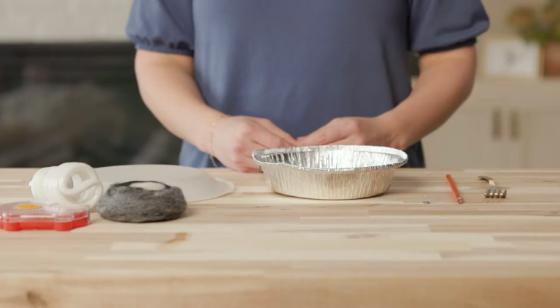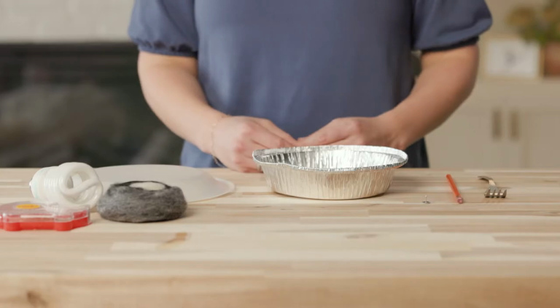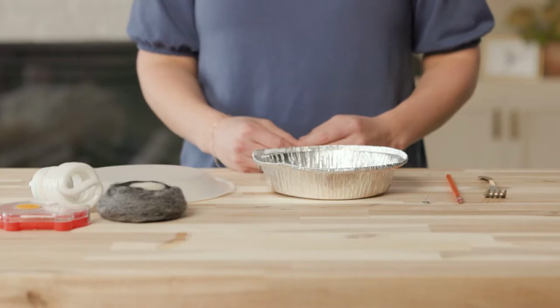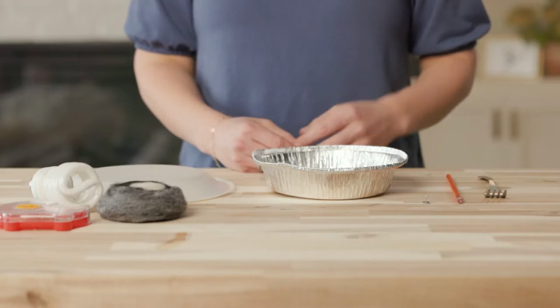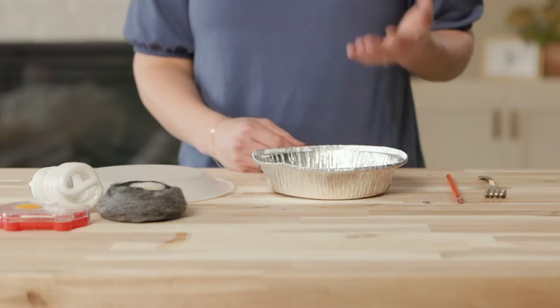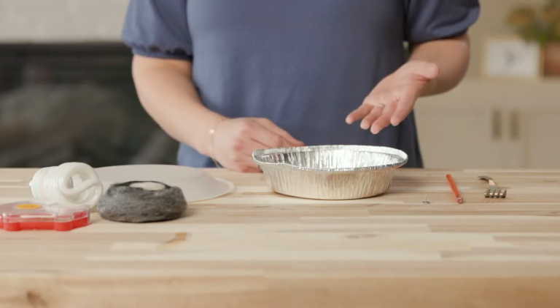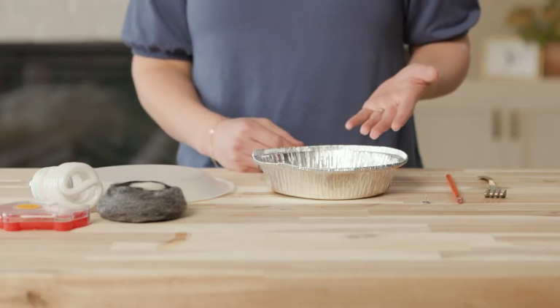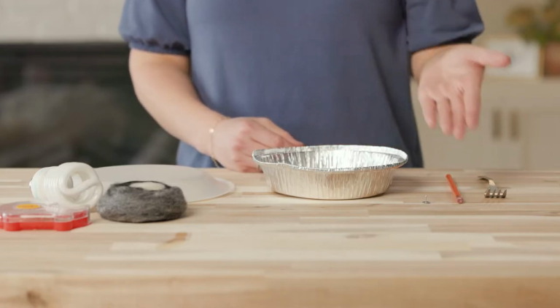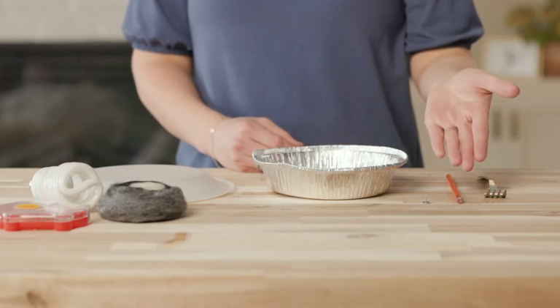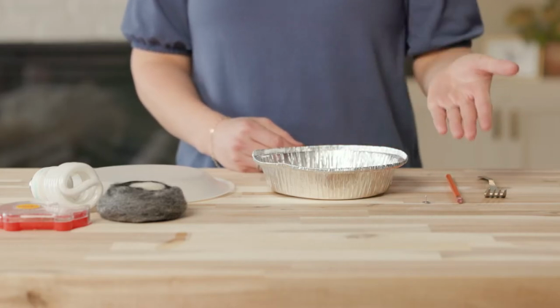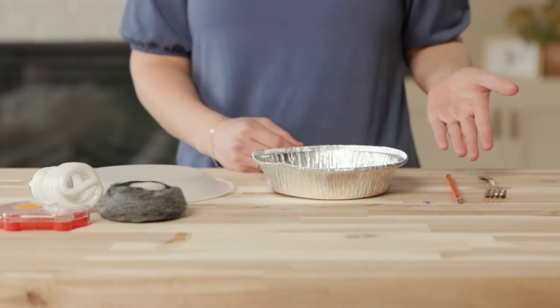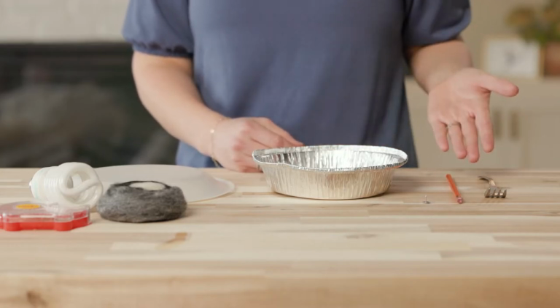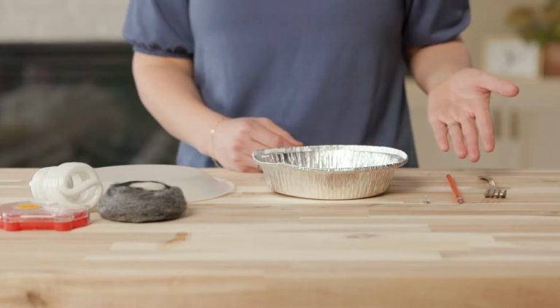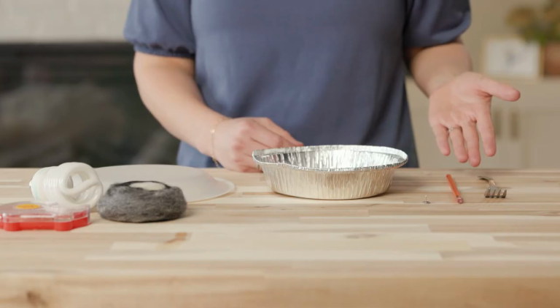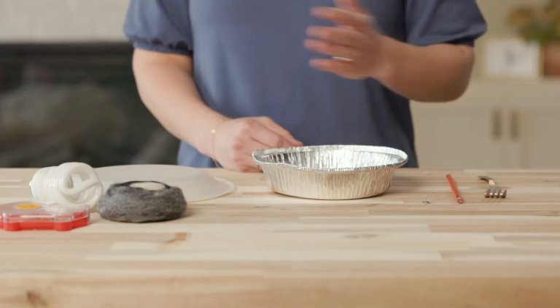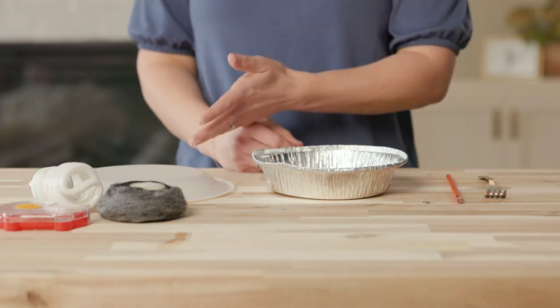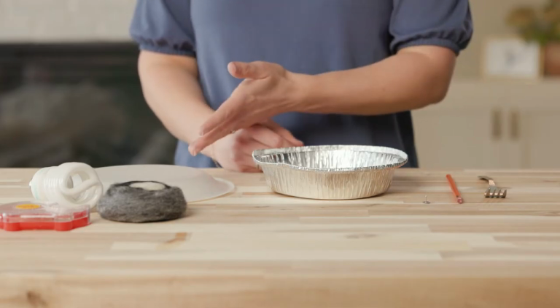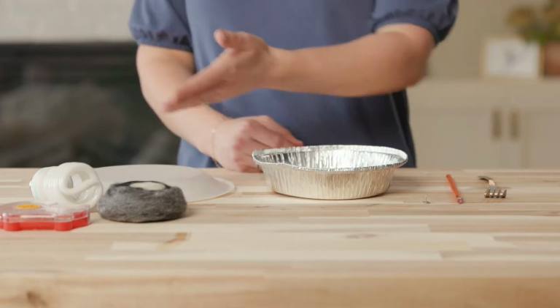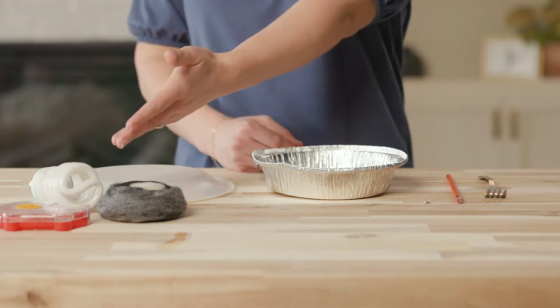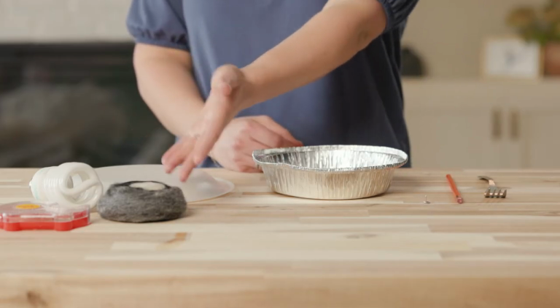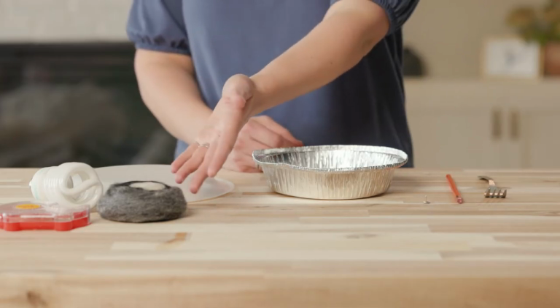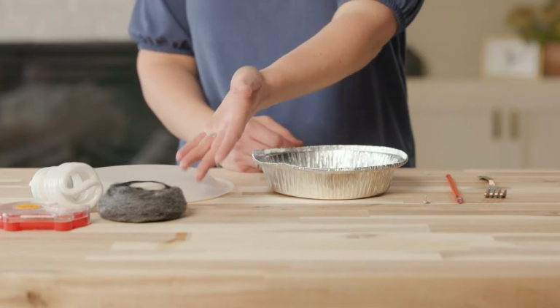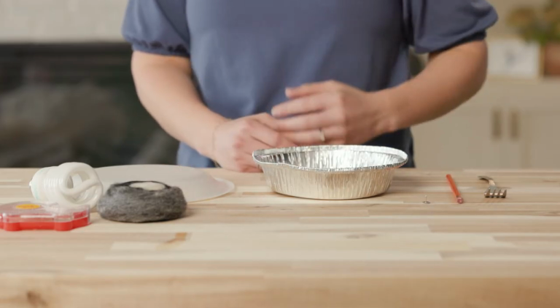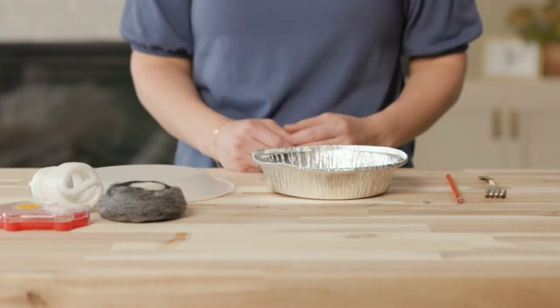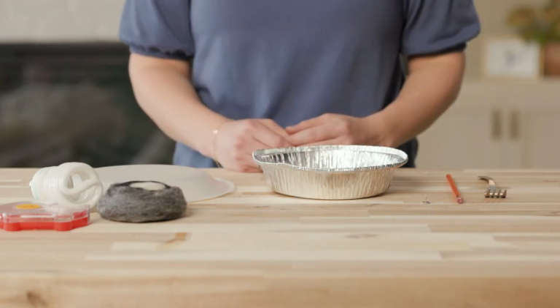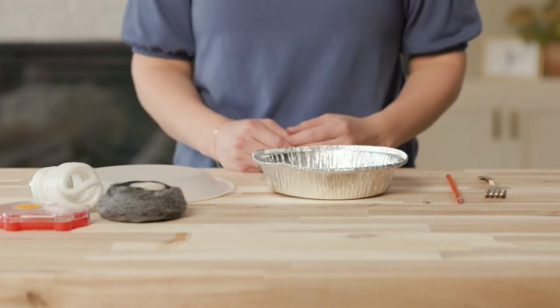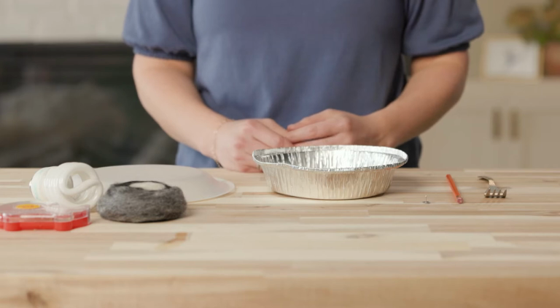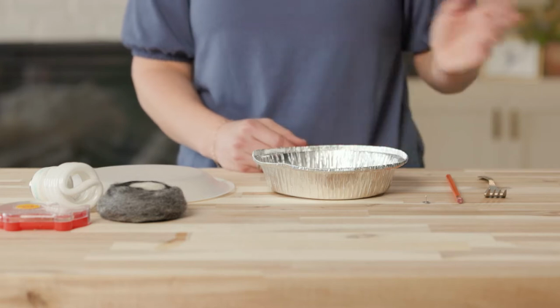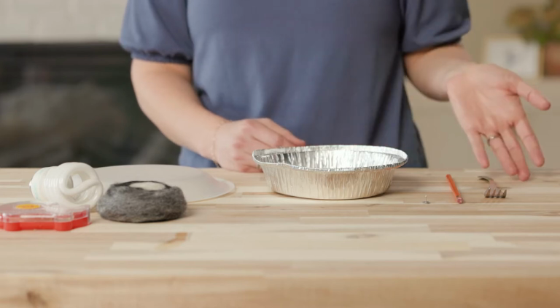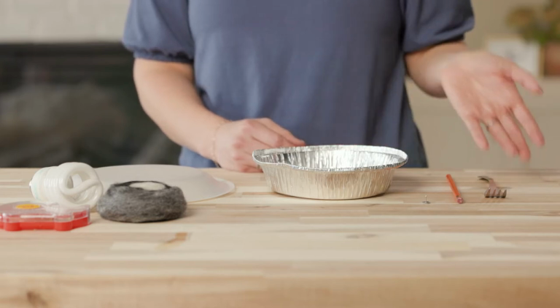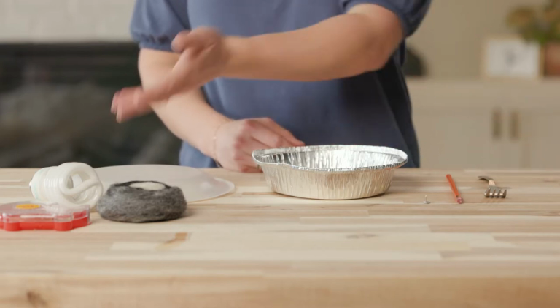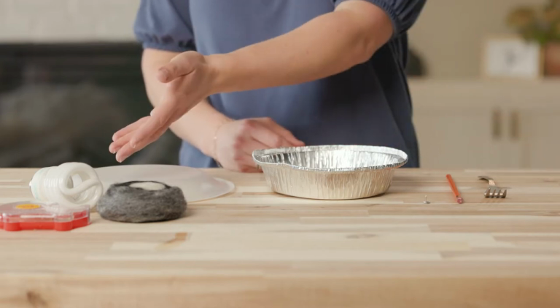For this experiment, we will need an aluminum pie pan, a thumbtack, a standard pencil with an eraser, a styrofoam plate, some tape, and a ball of wool. Optional items that can be used are a metal fork and a light bulb.